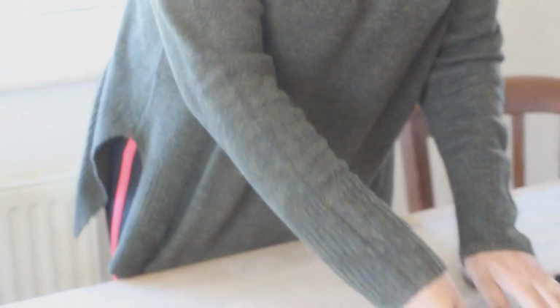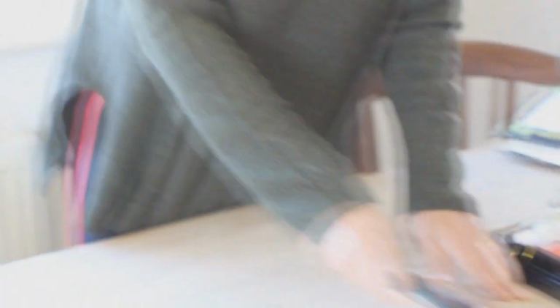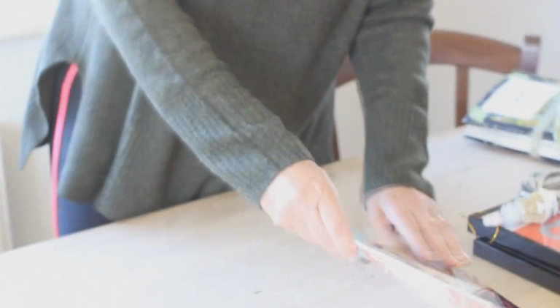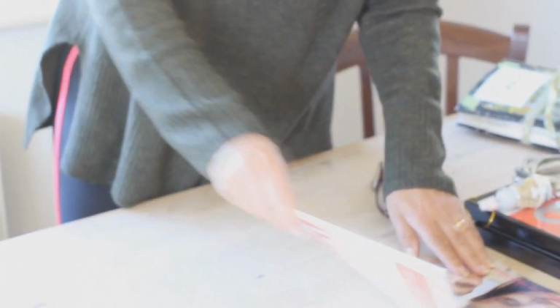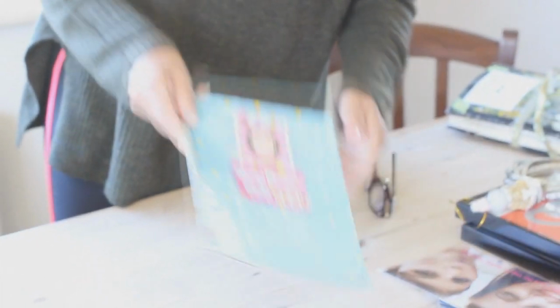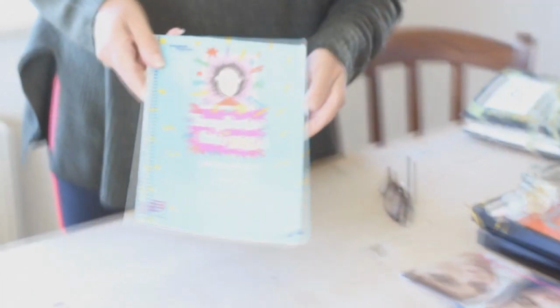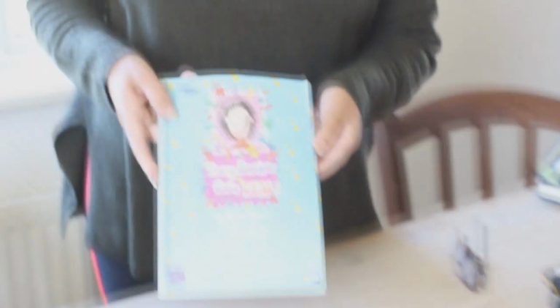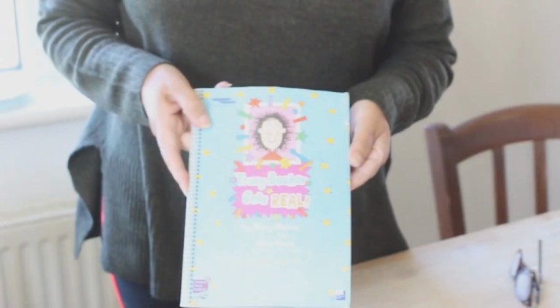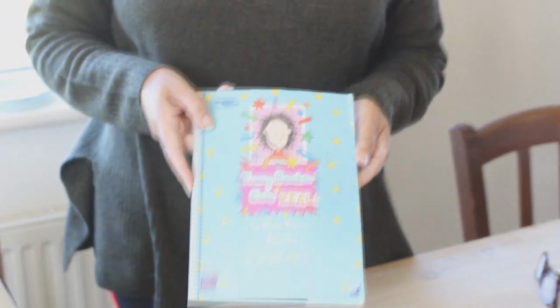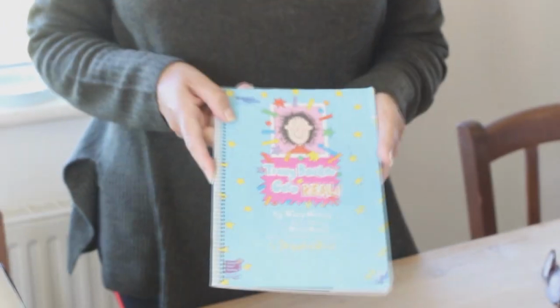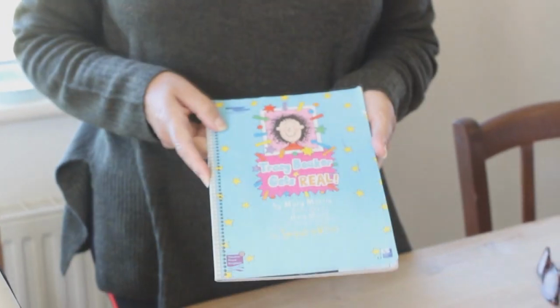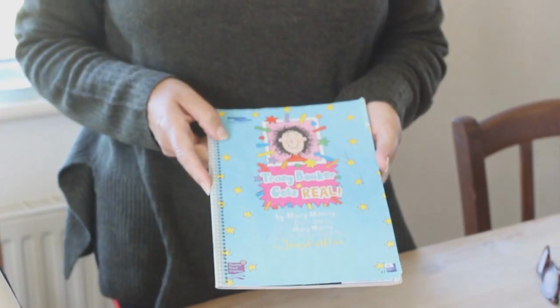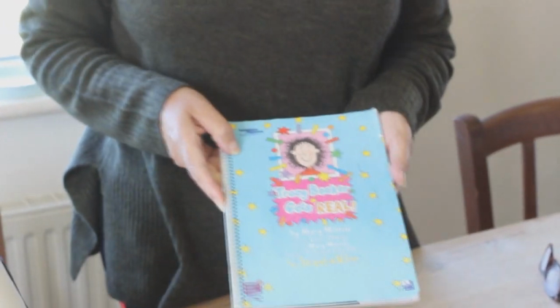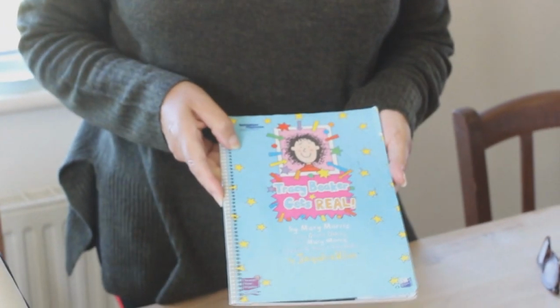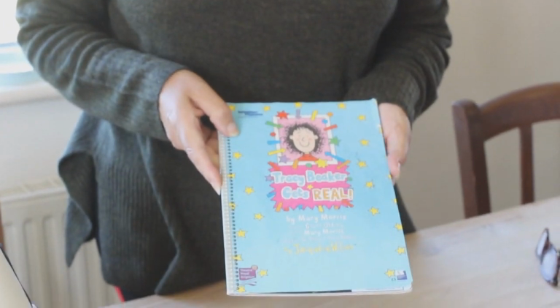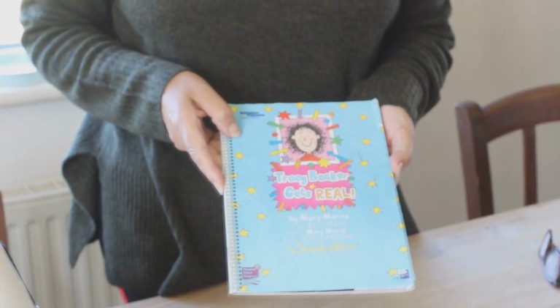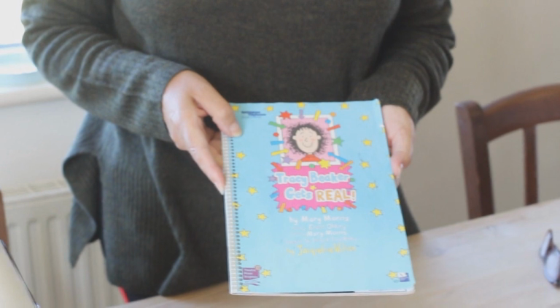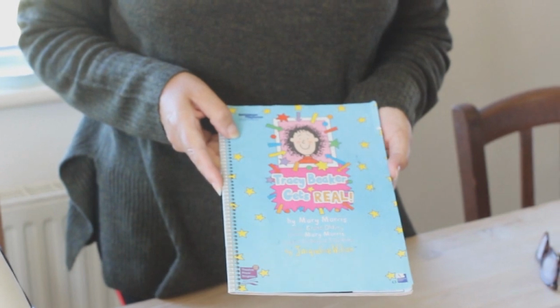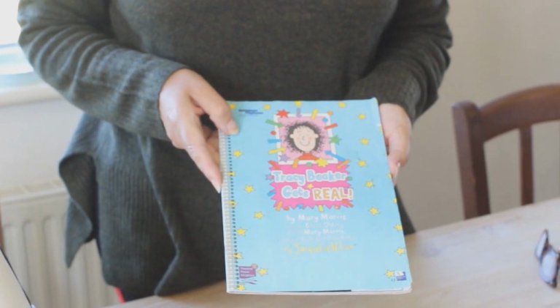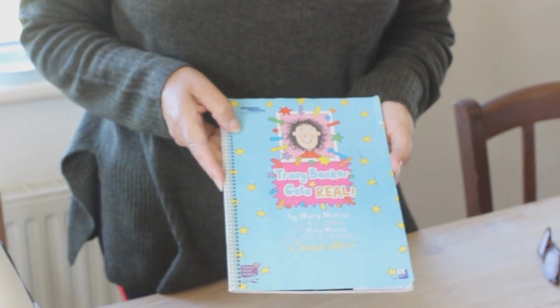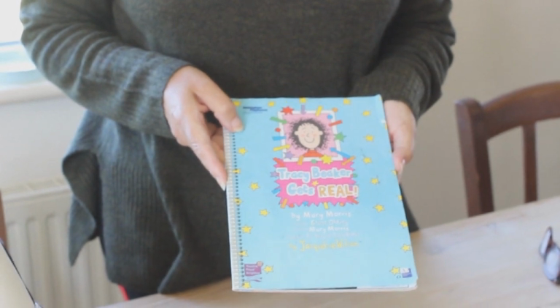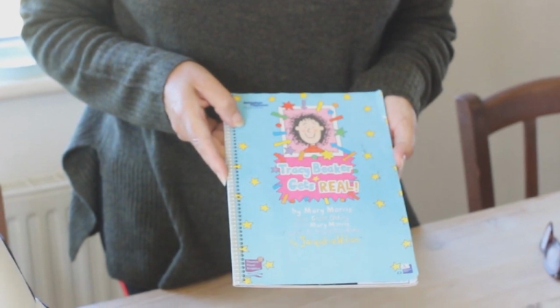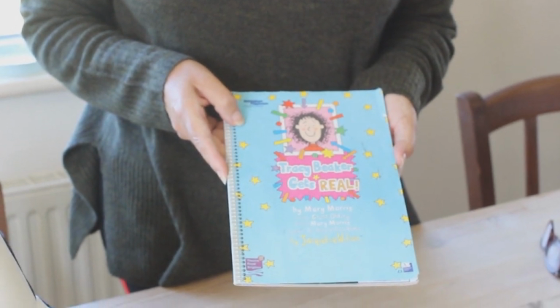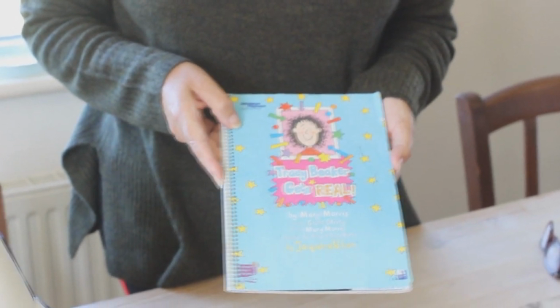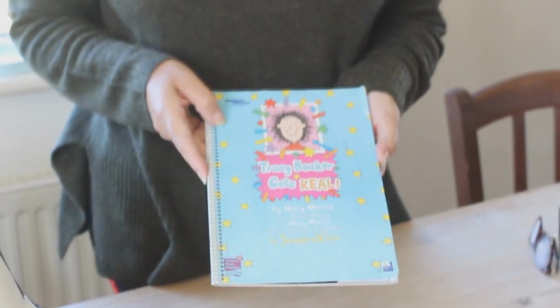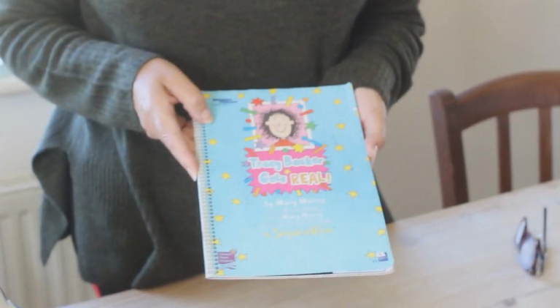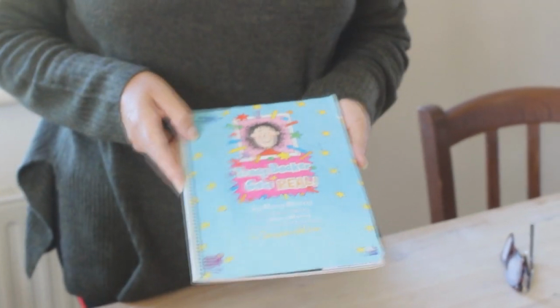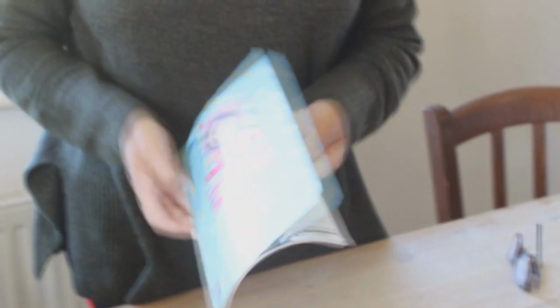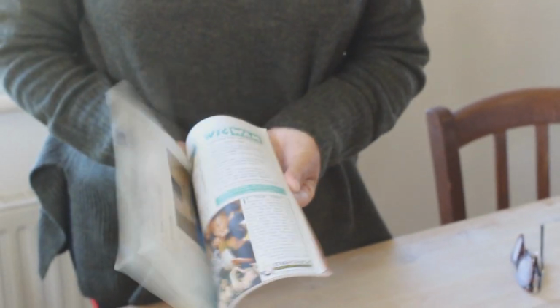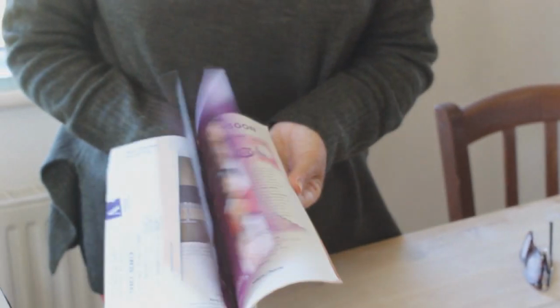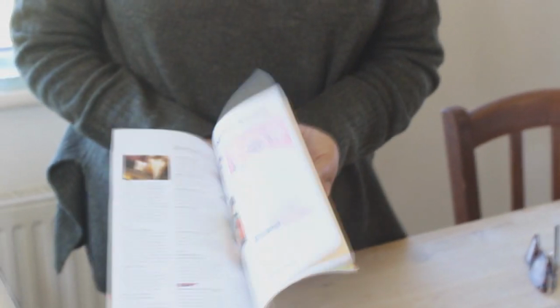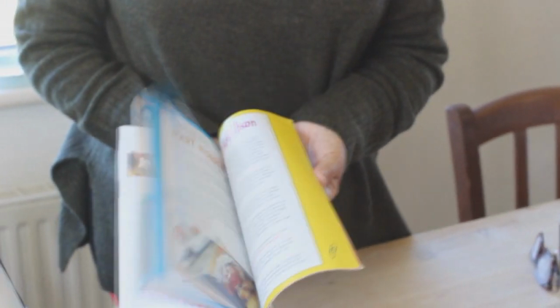Another of her treasured items was Tracy Beaker — she went with her dad to see that many years ago, and that was the programme from it.